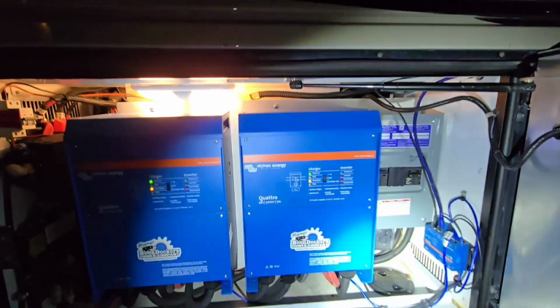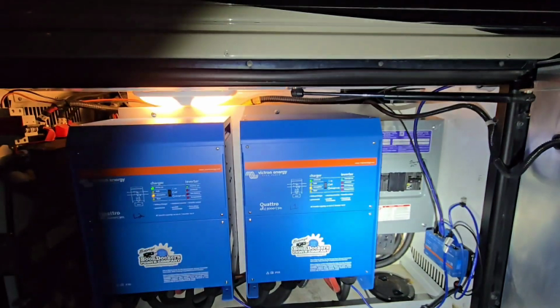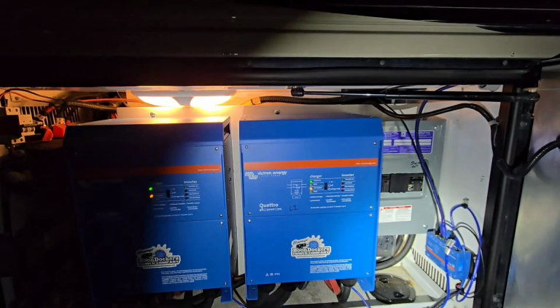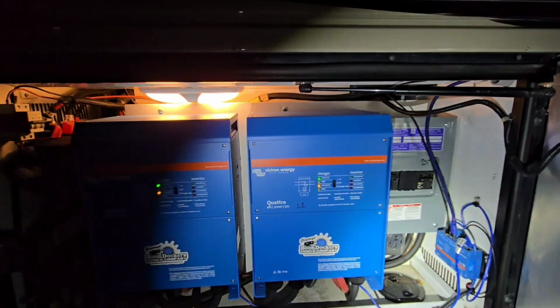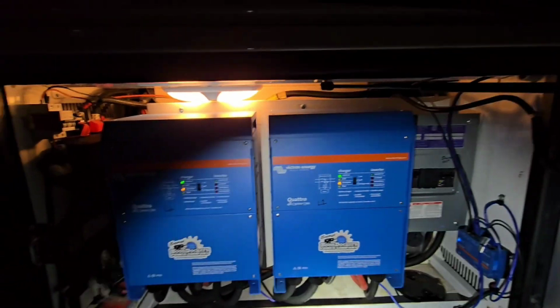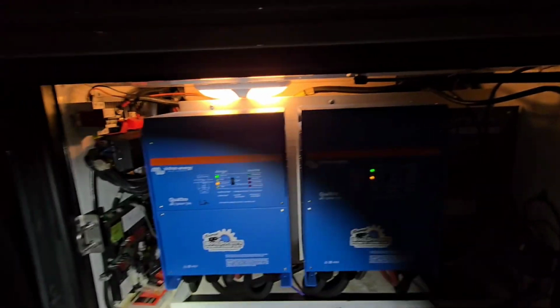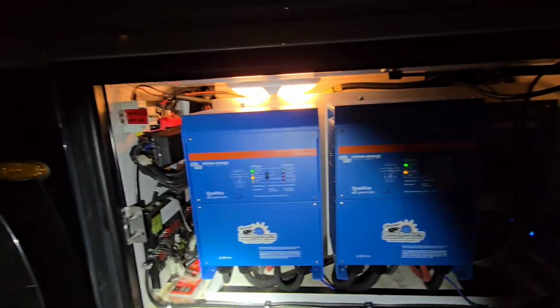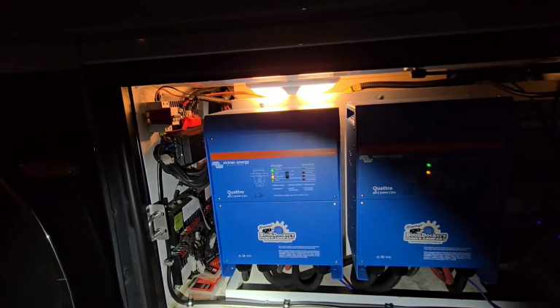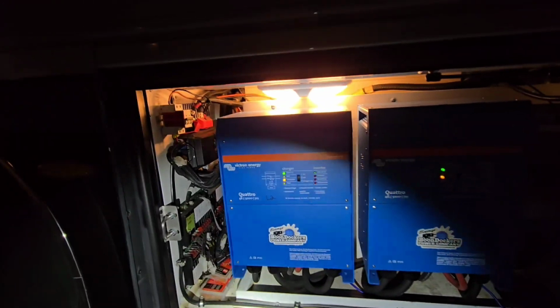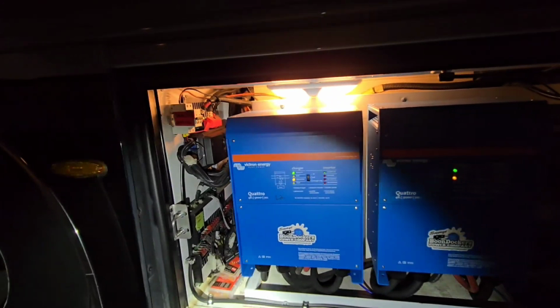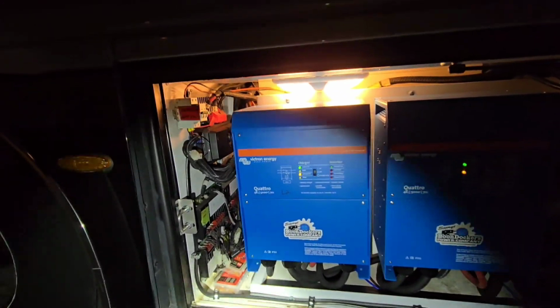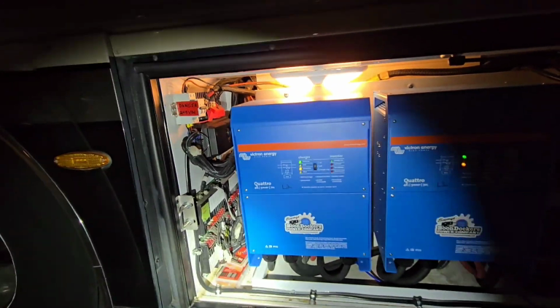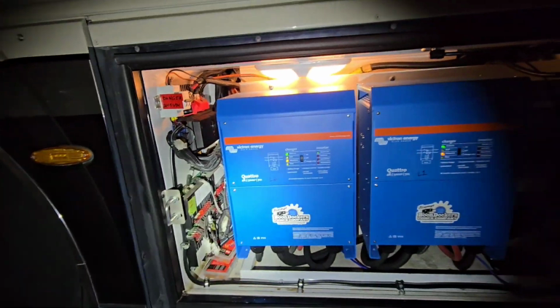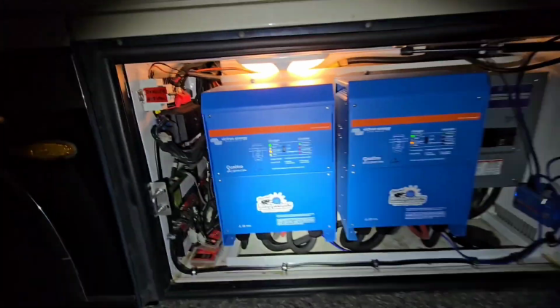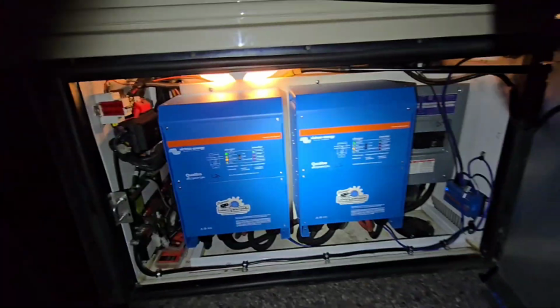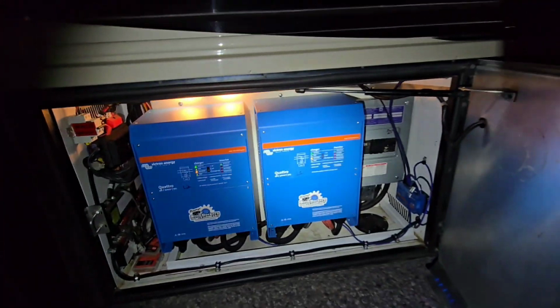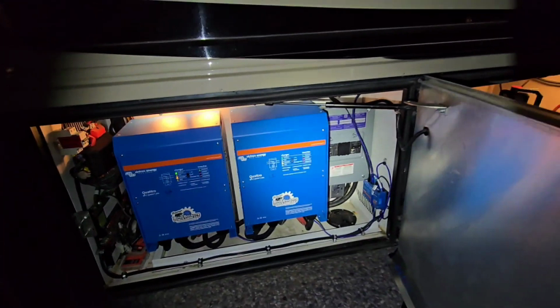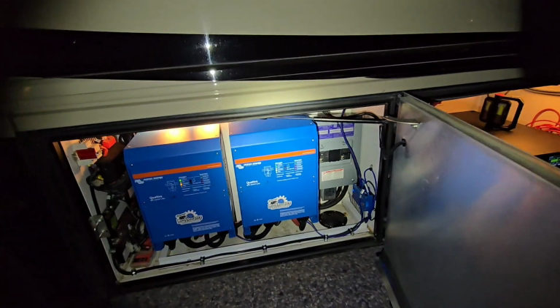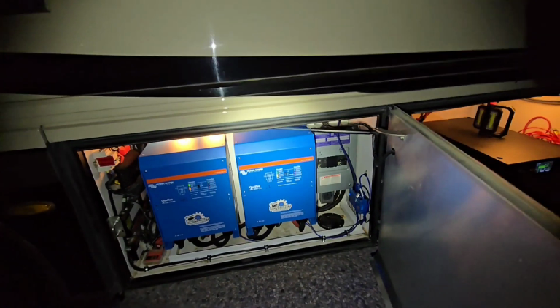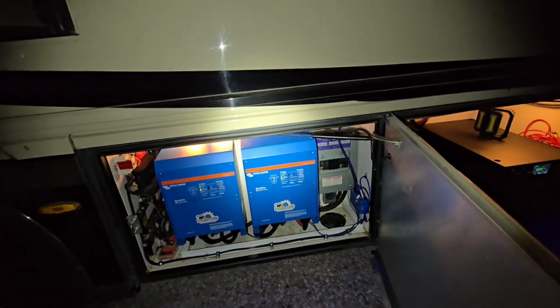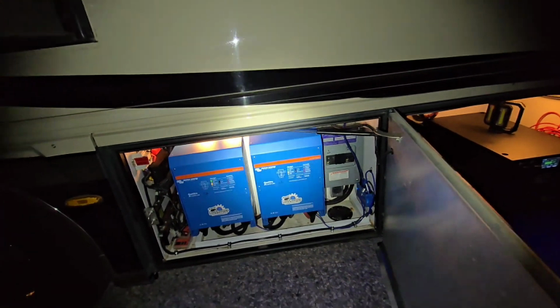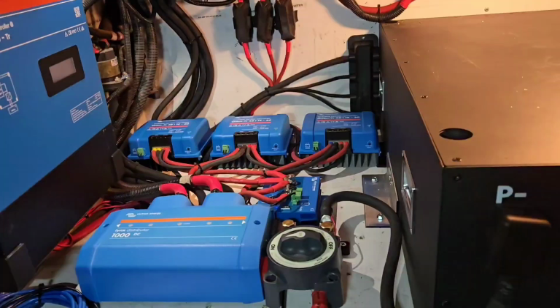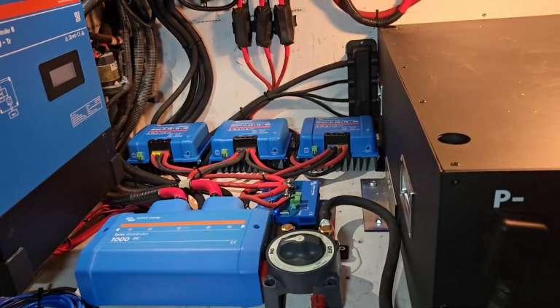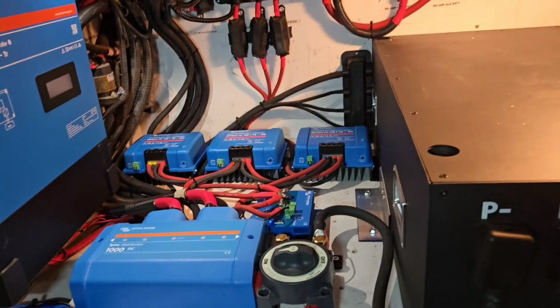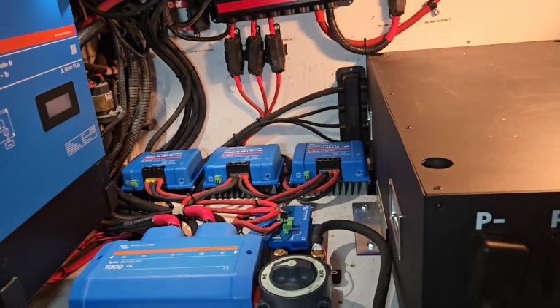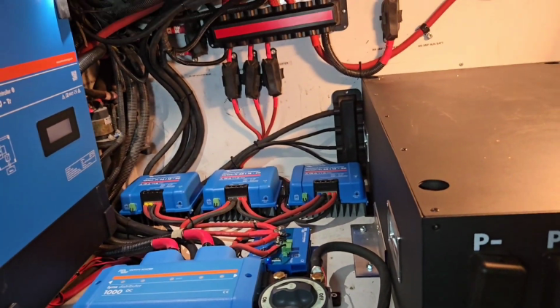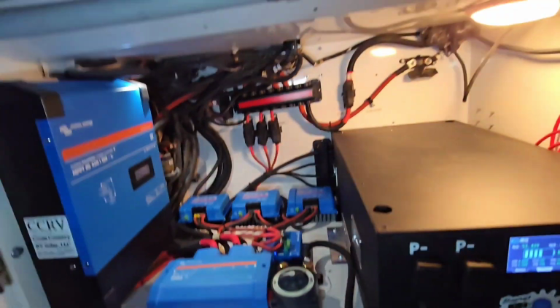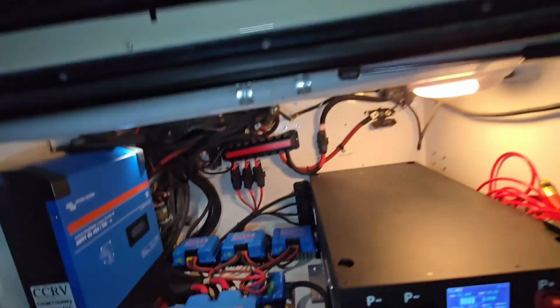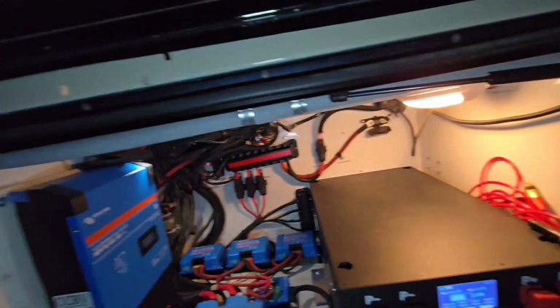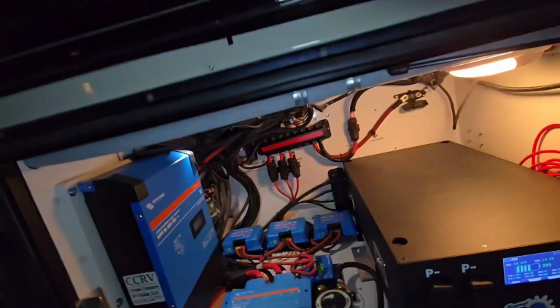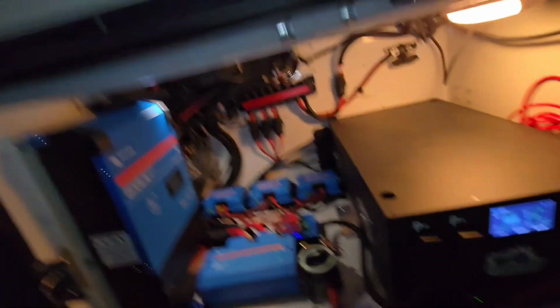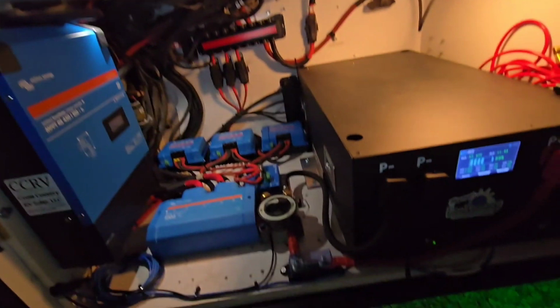These are the dual Quattros they installed. I didn't mess with any of this at all because we just didn't get into it, even though there is some weird wiring down there — like cables bolted together to extend them, which I wouldn't do — but it was alright for the time being.